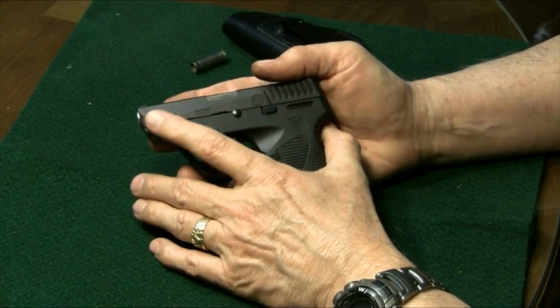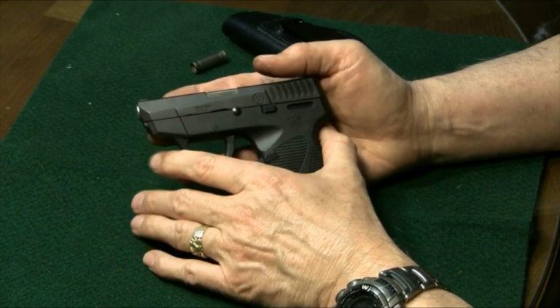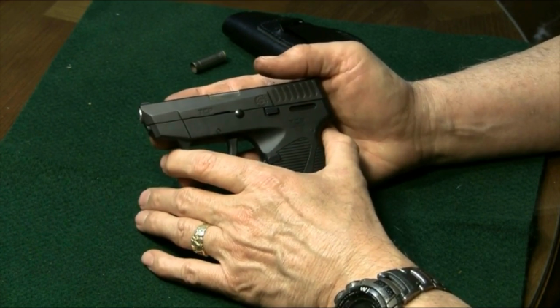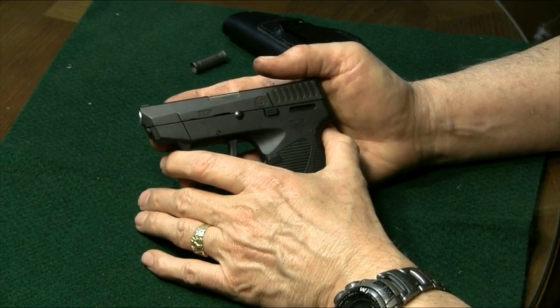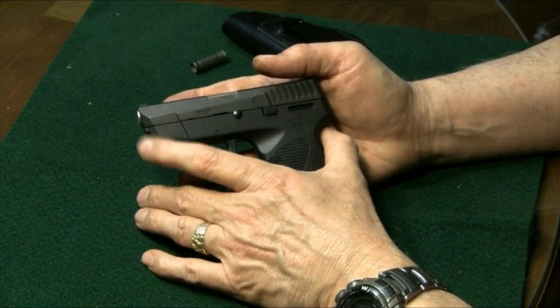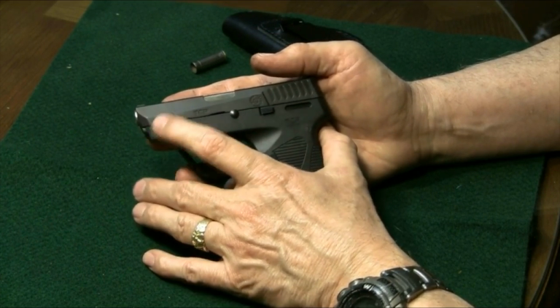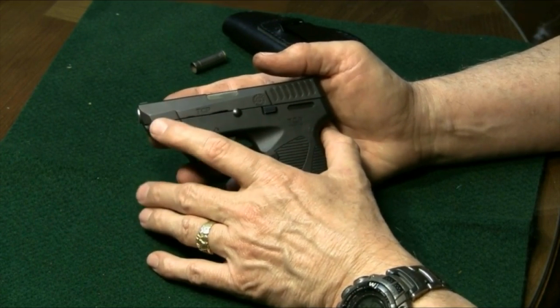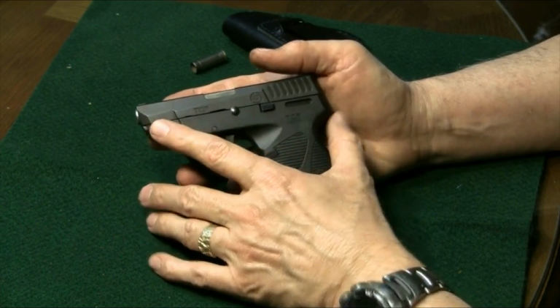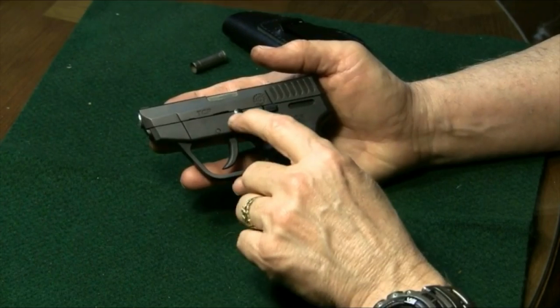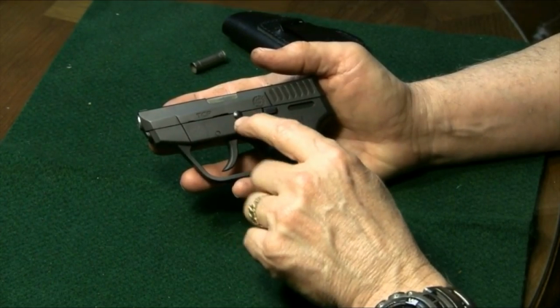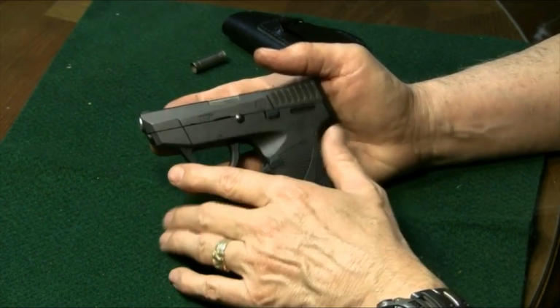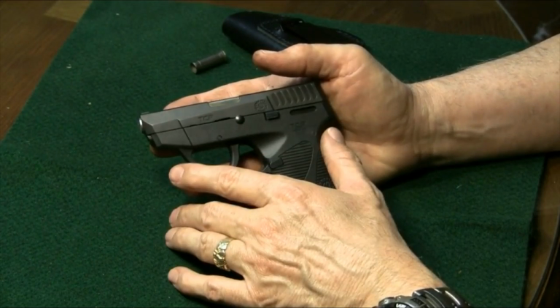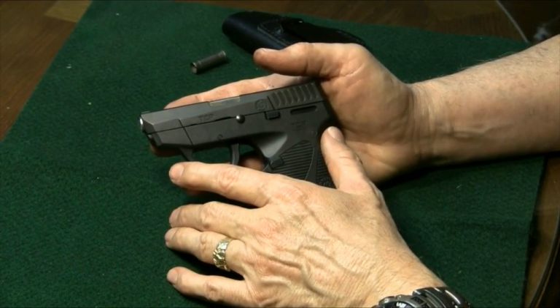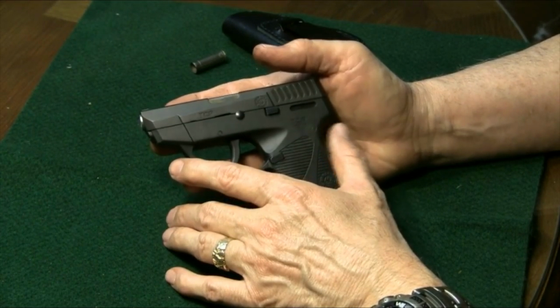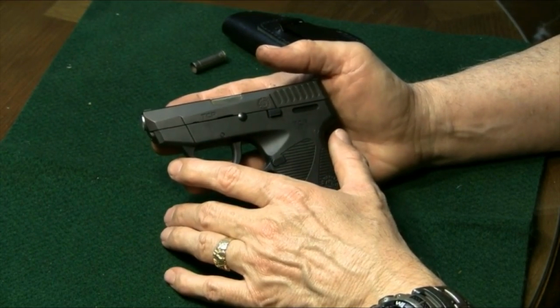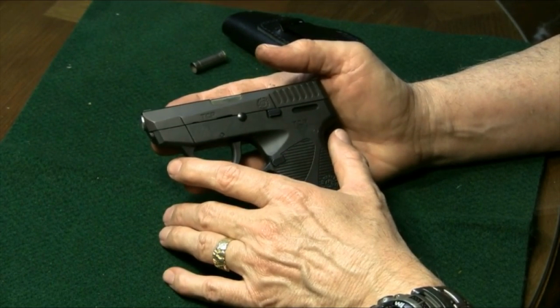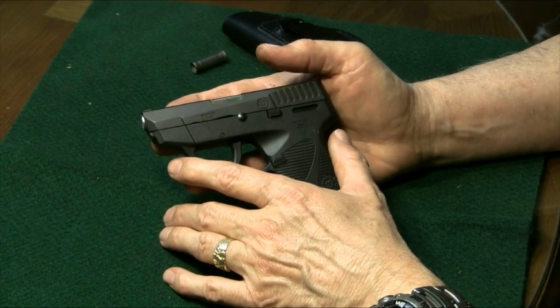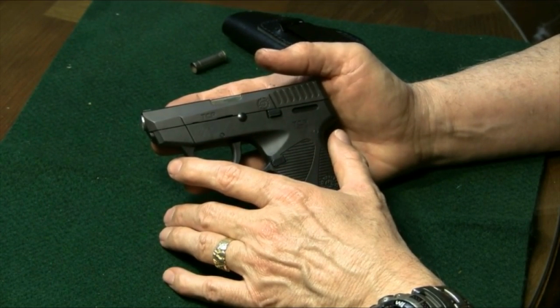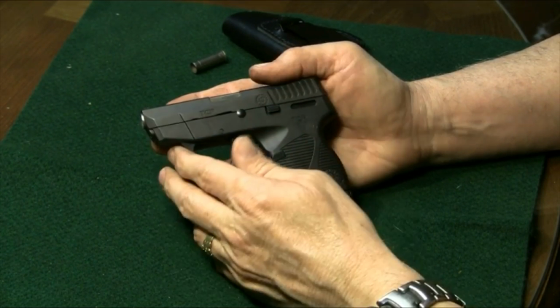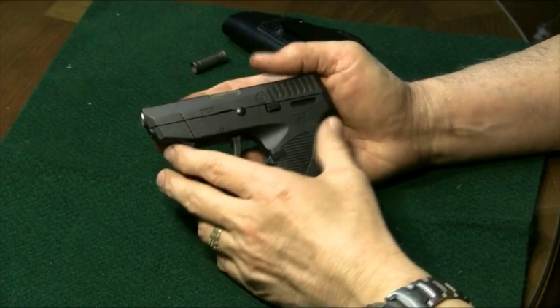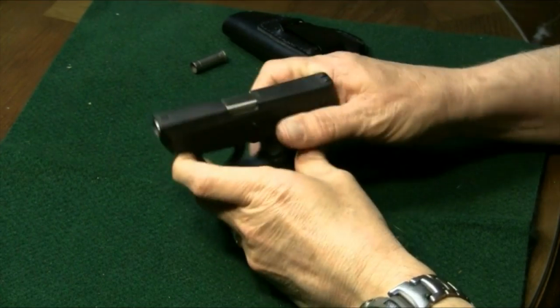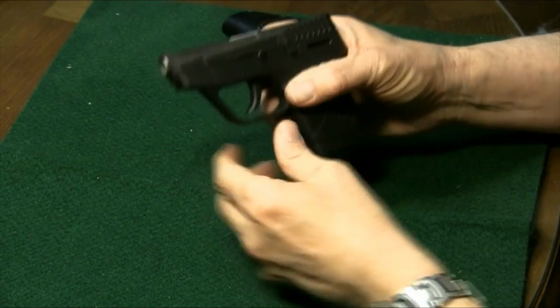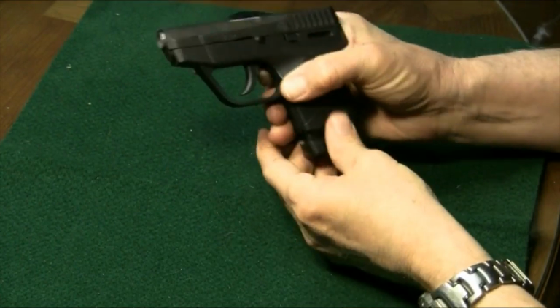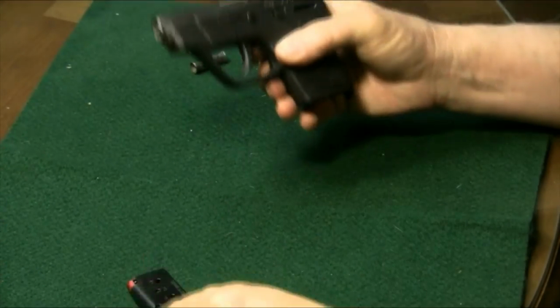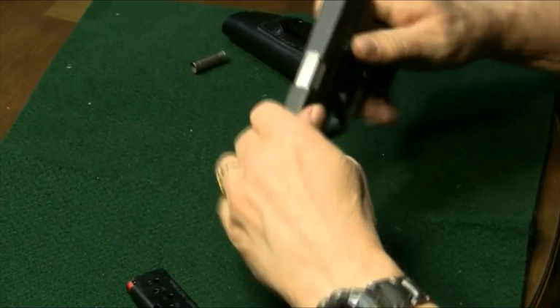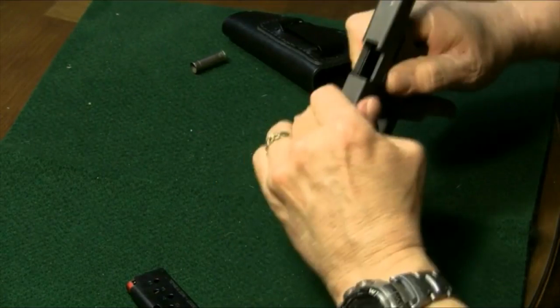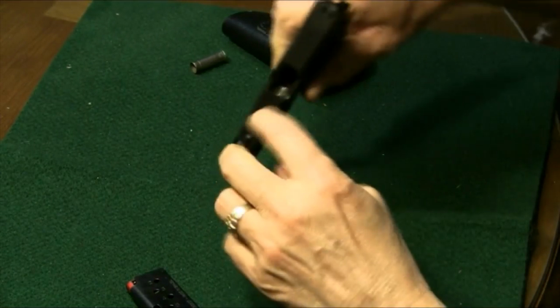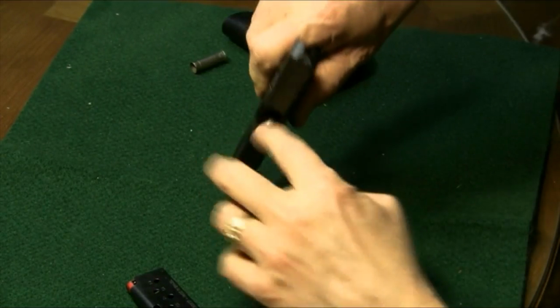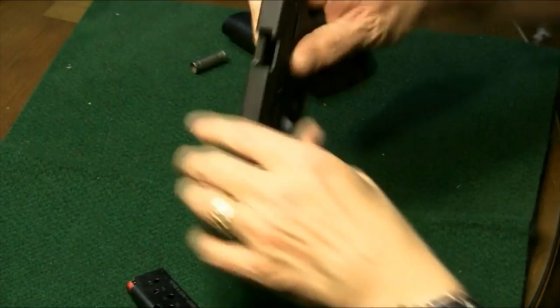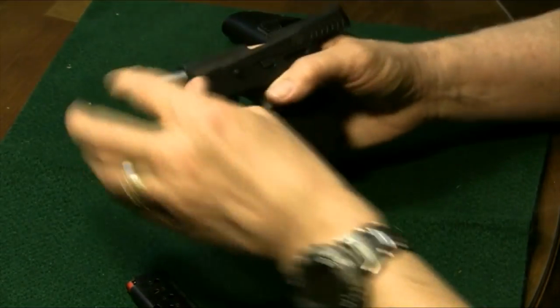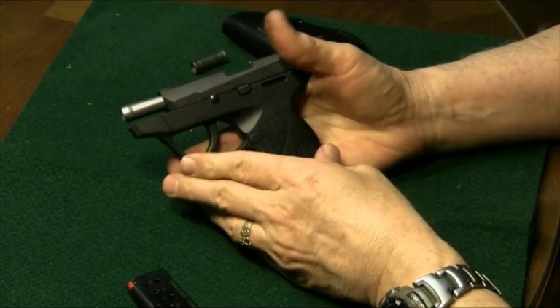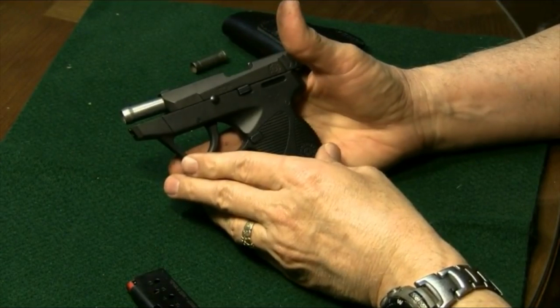Let's go ahead and field strip this little gun, and I'll show you a pearl or two, especially in dealing with this little pin that might help you field strip it a little bit easier. The first thing we're going to do is go ahead and get our magazine out, get our slide back, make sure there's nothing in the chamber.